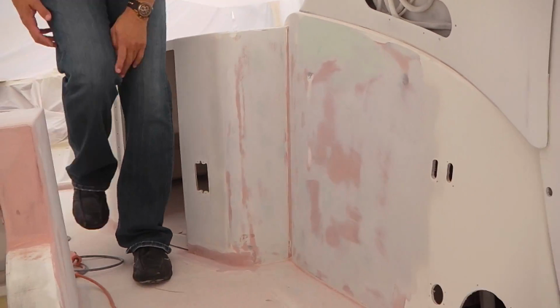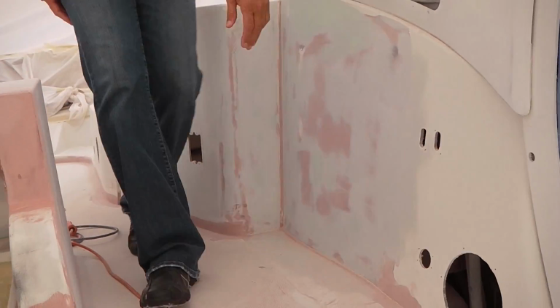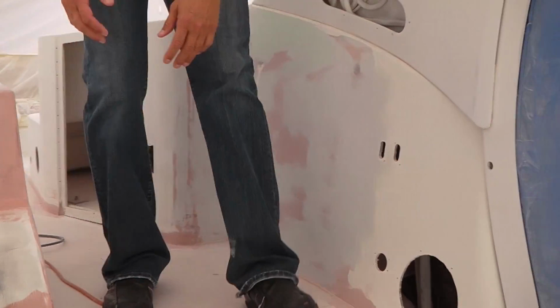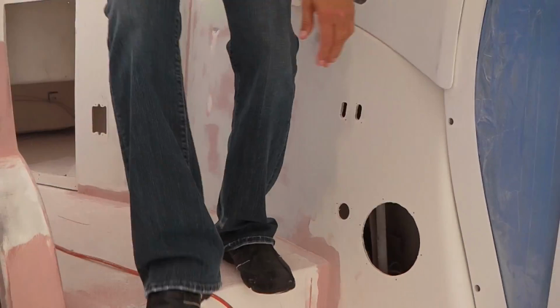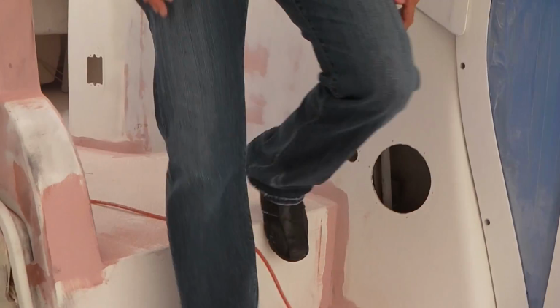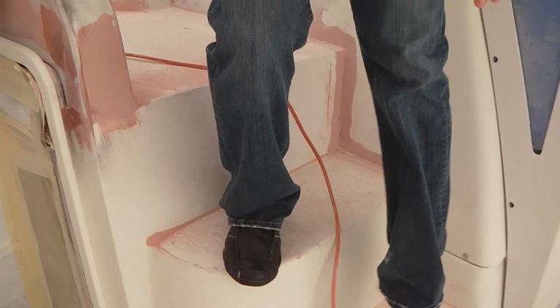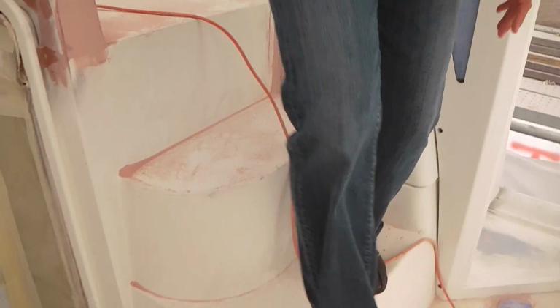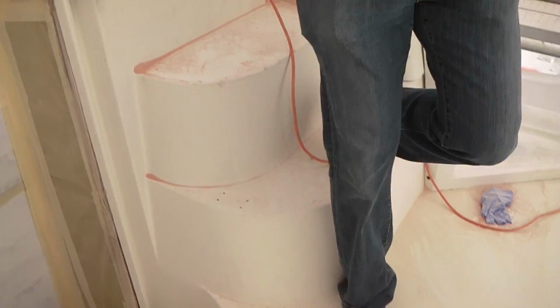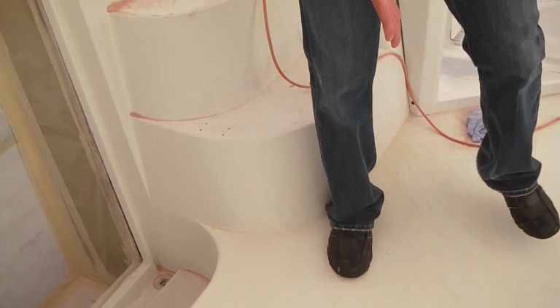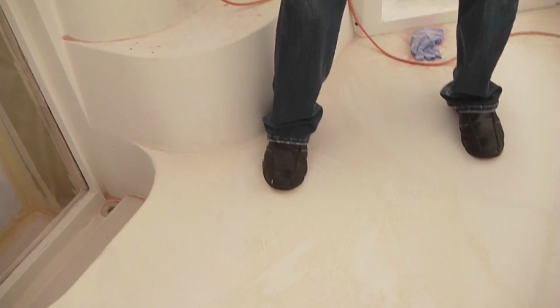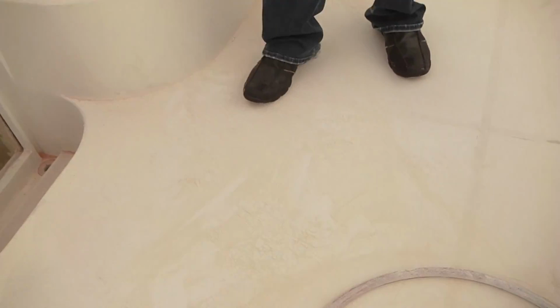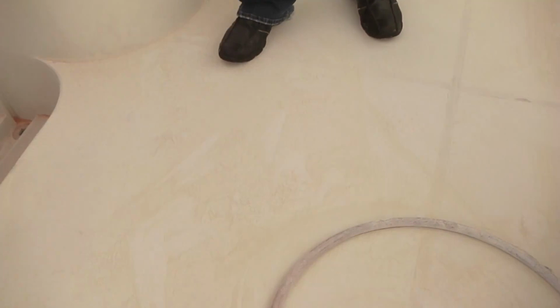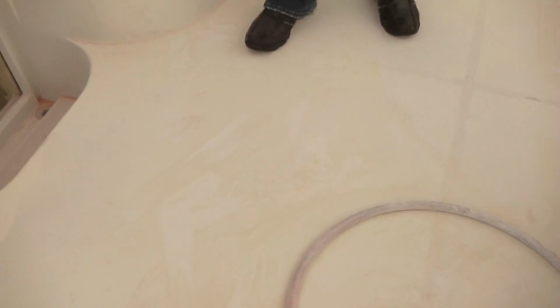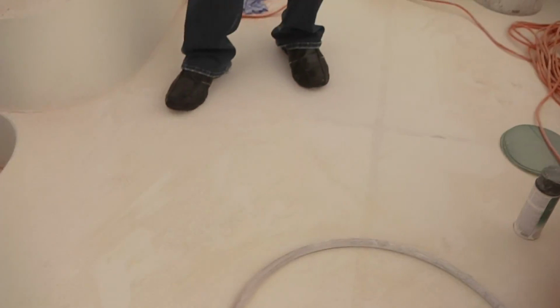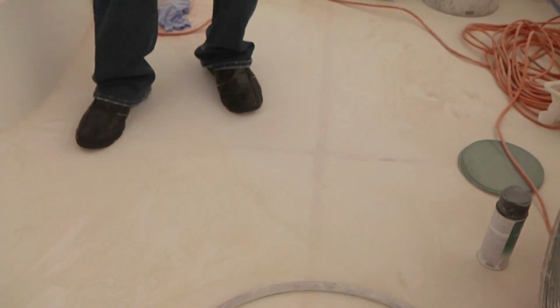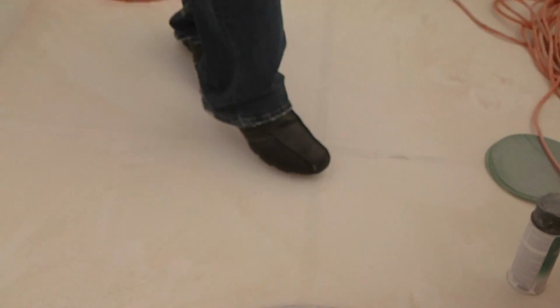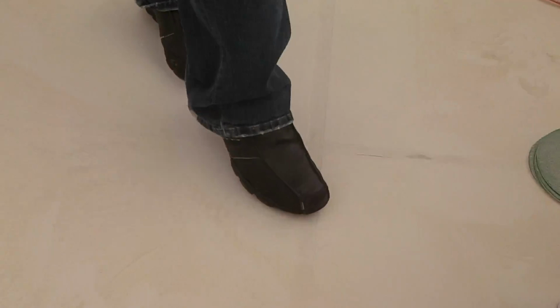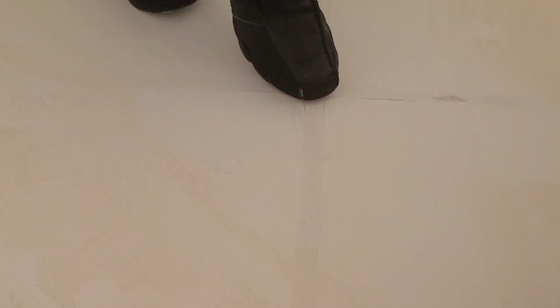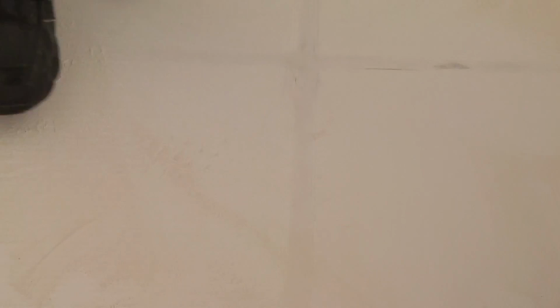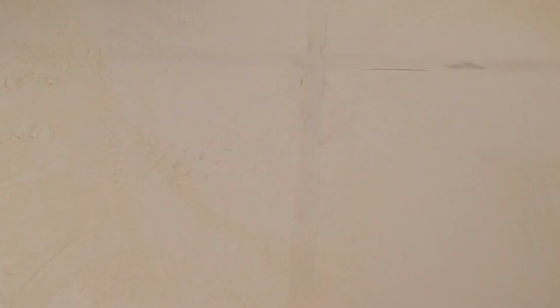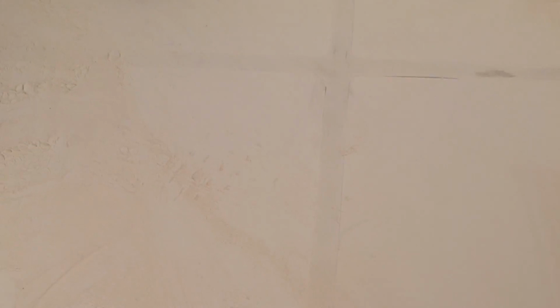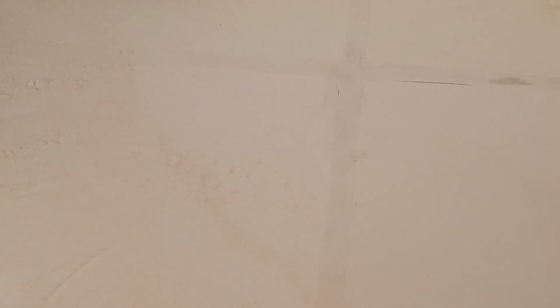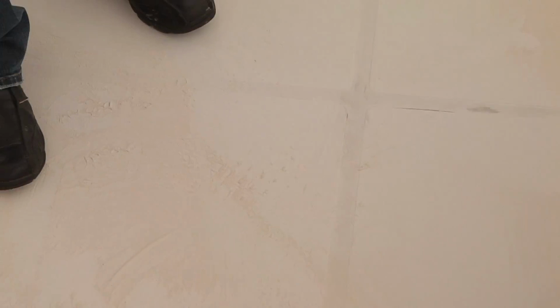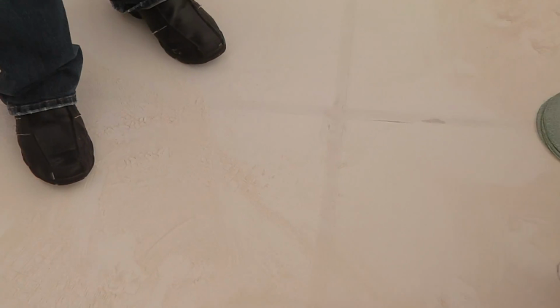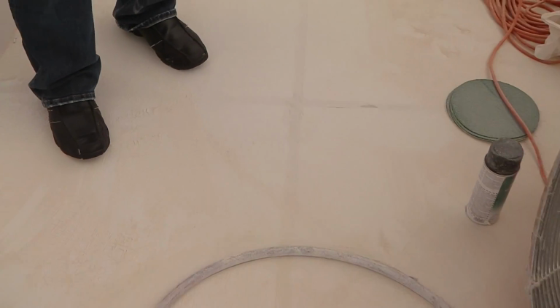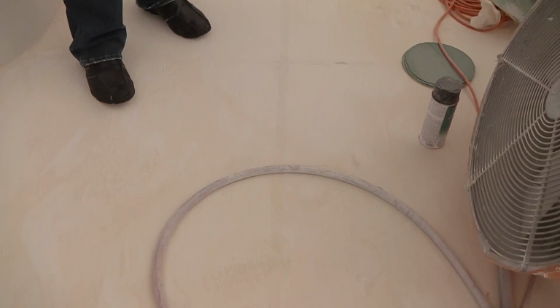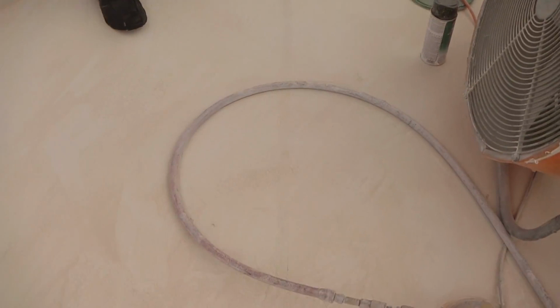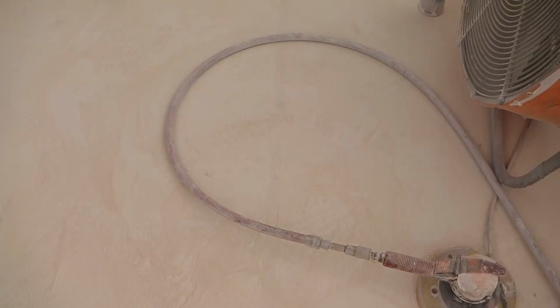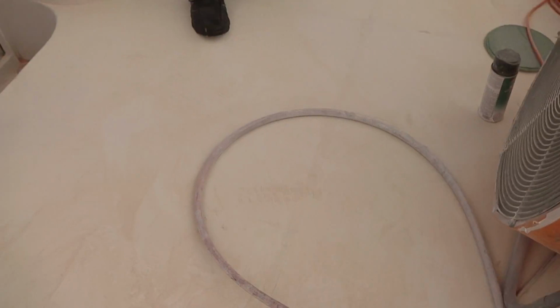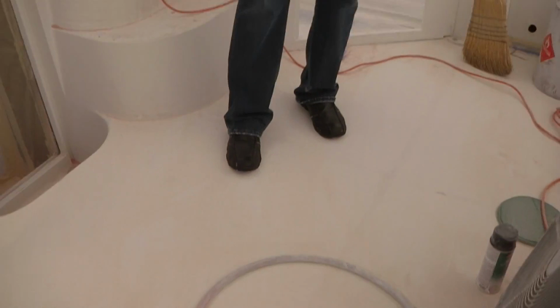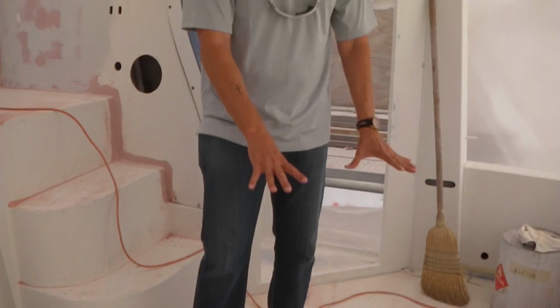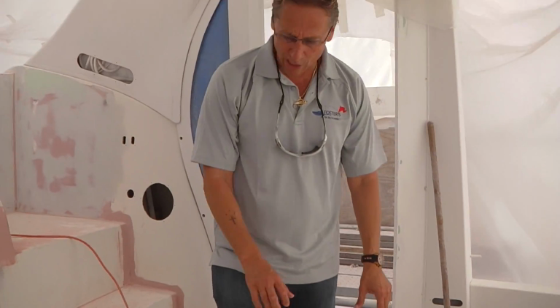If I come down here, you can see when we're doing the paint job, we're removing all the molded non-skid decks. We're going to fair in the gloss lines here and do all non-skid so they have a nice grip finish on the paint job.